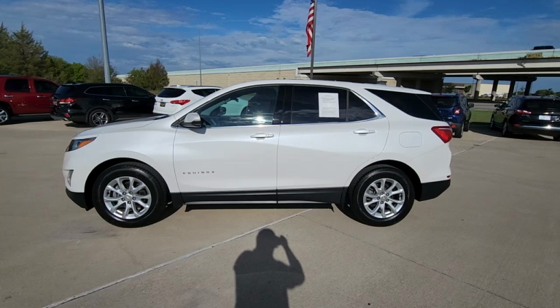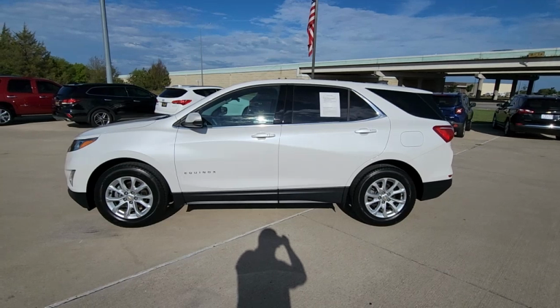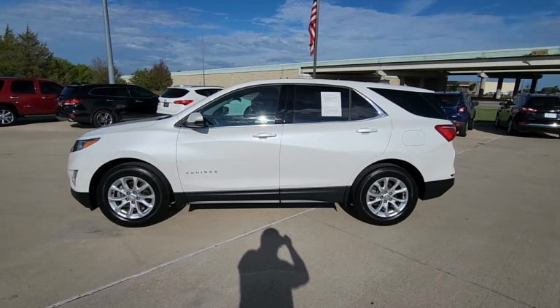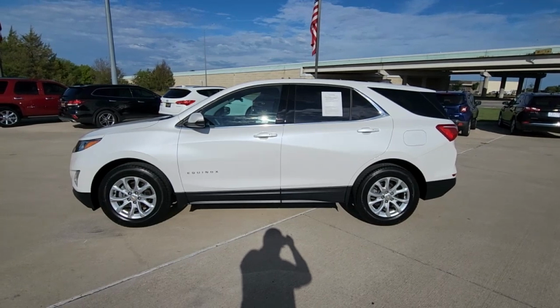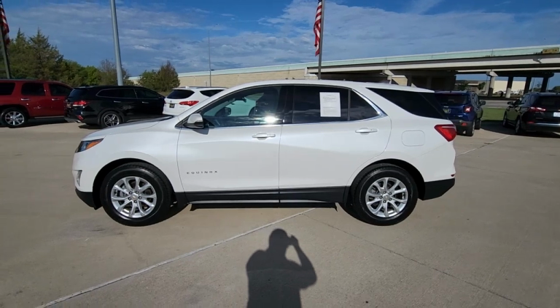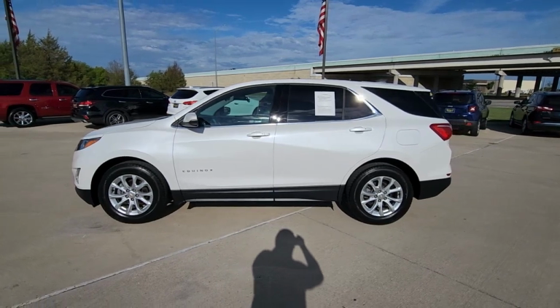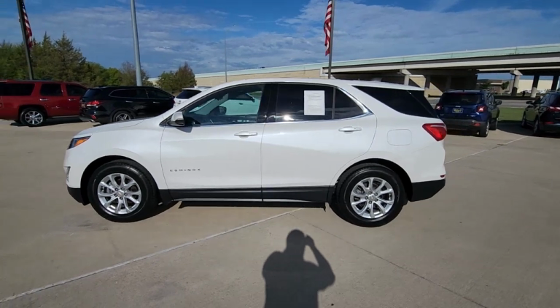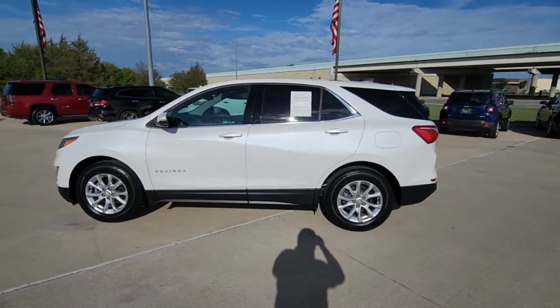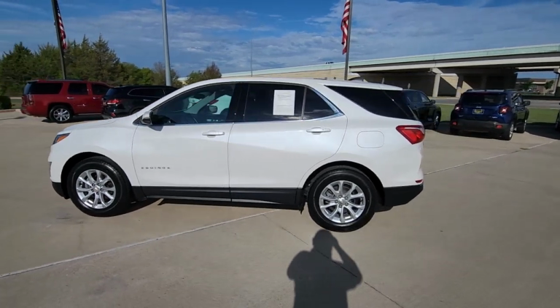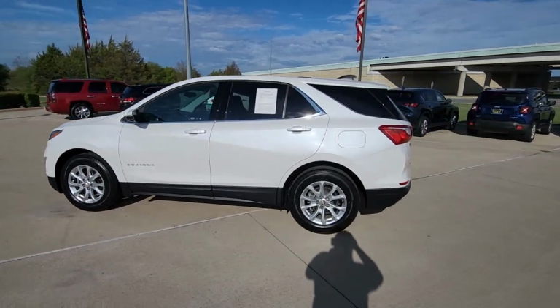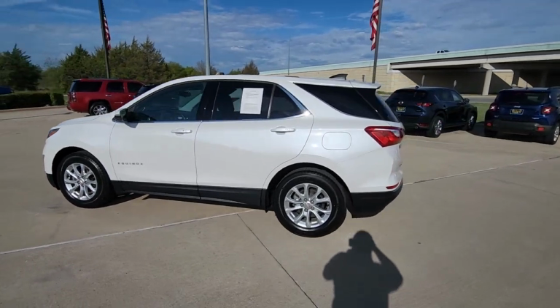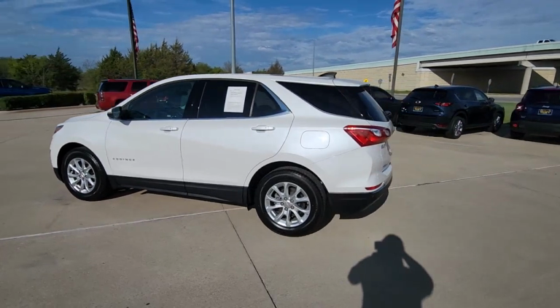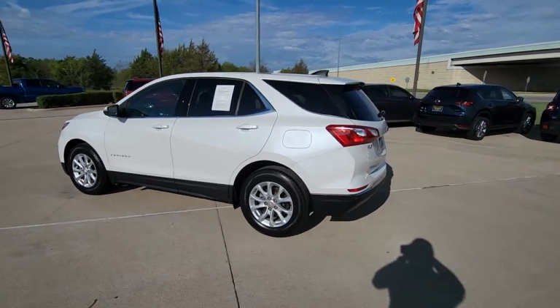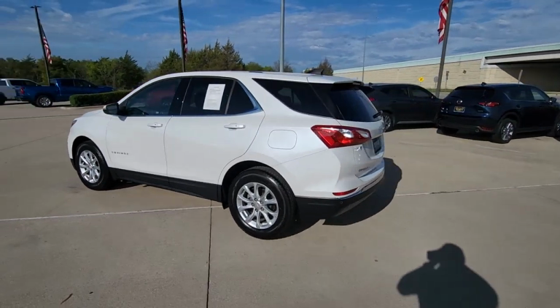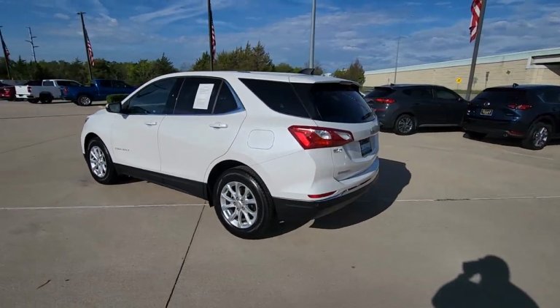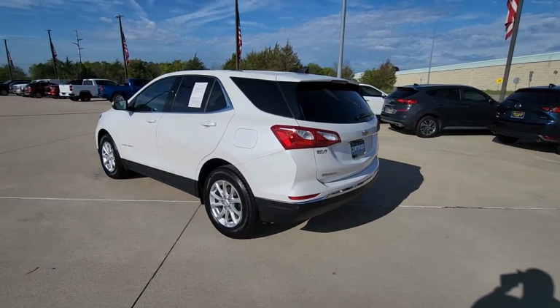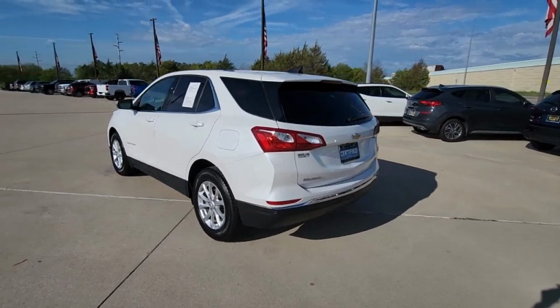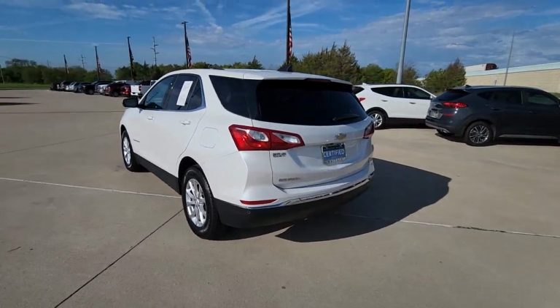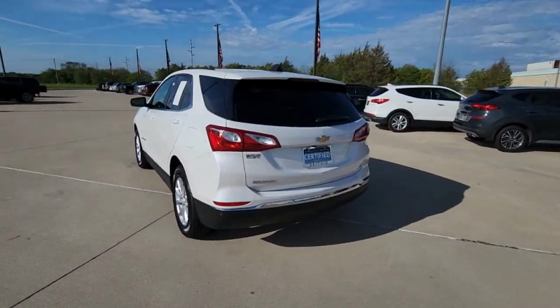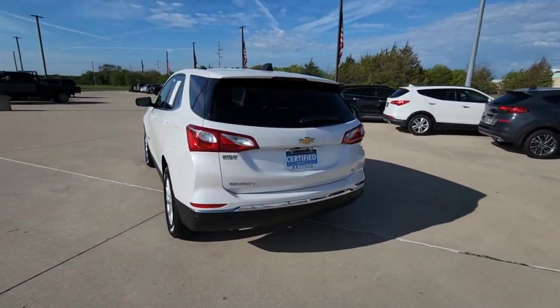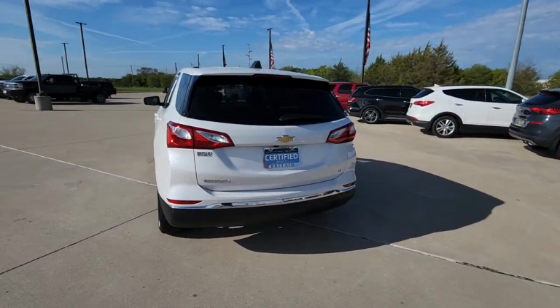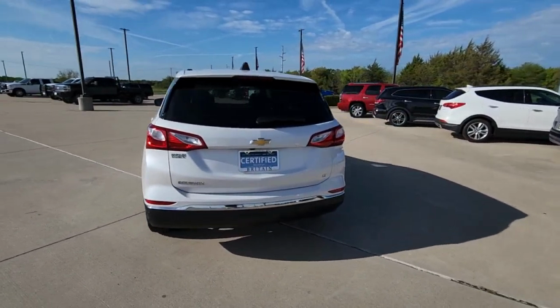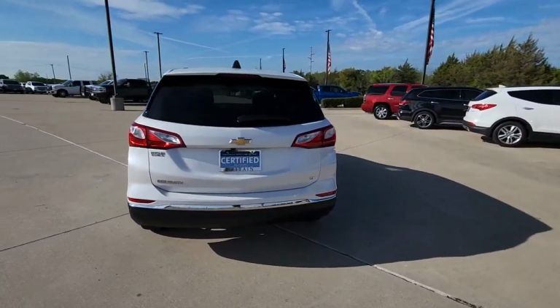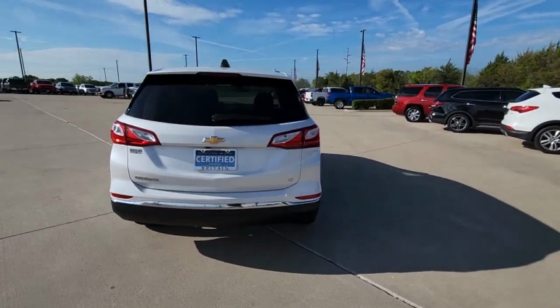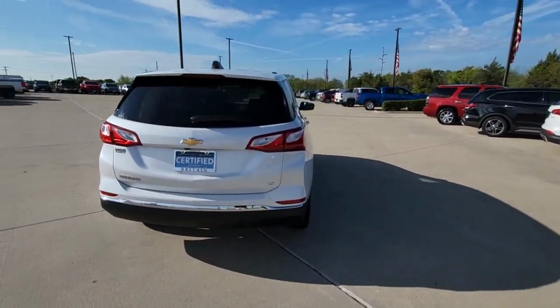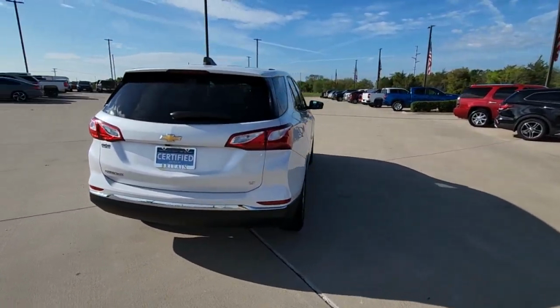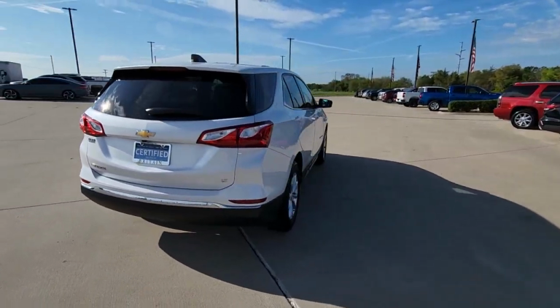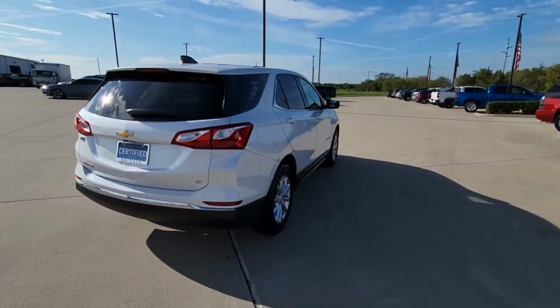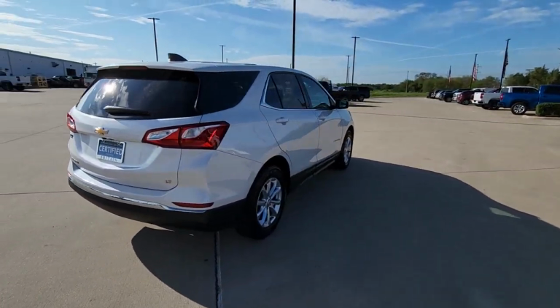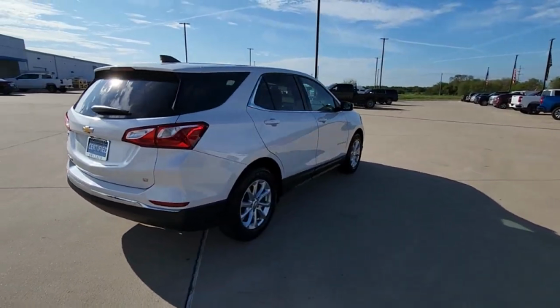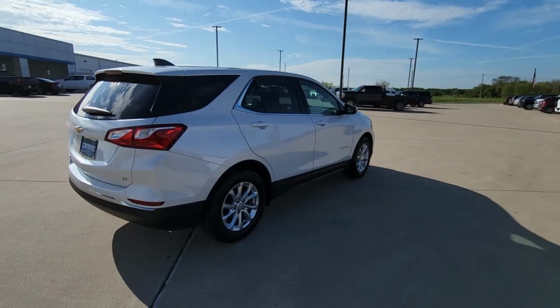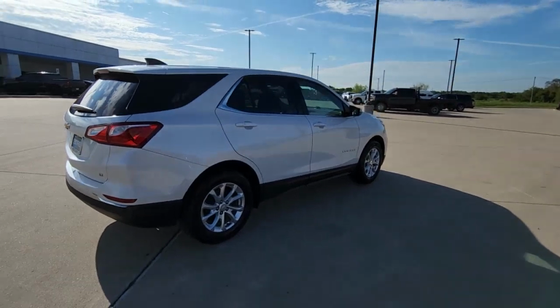This could be the car for you. The 2019 Chevrolet Equinox. With less than 40,000 miles on the odometer, this vehicle provides excellent value.